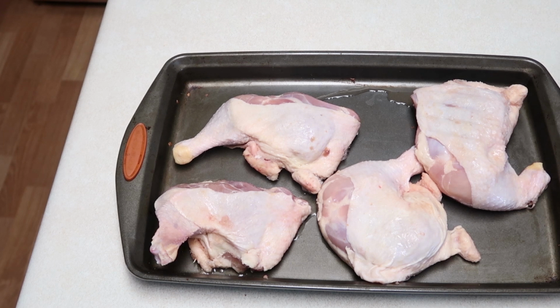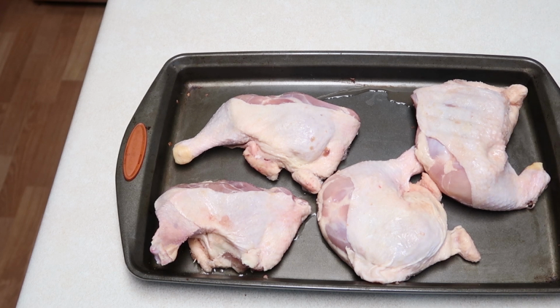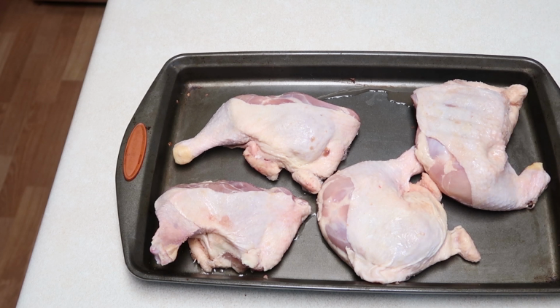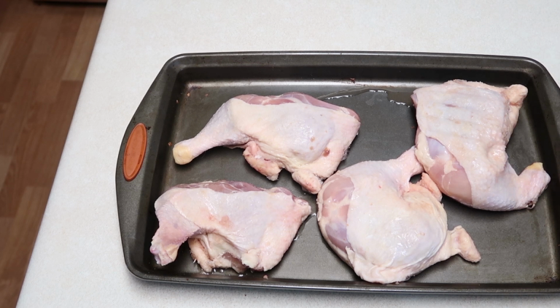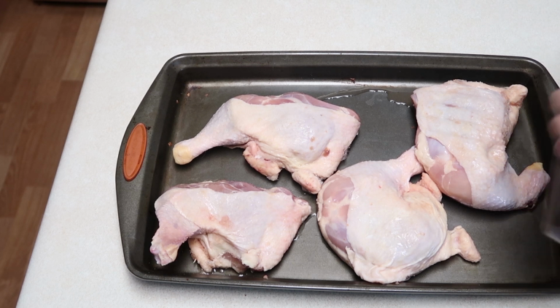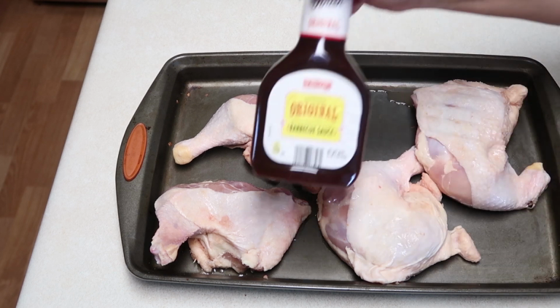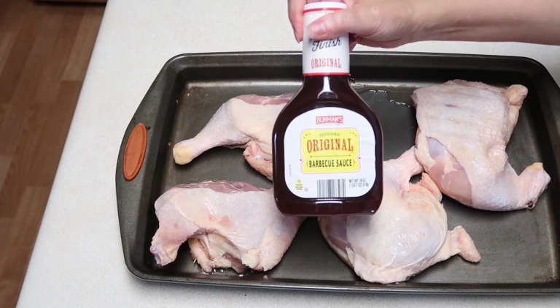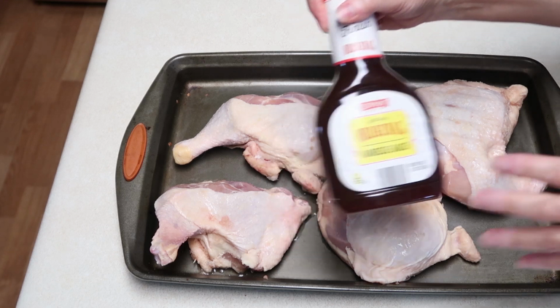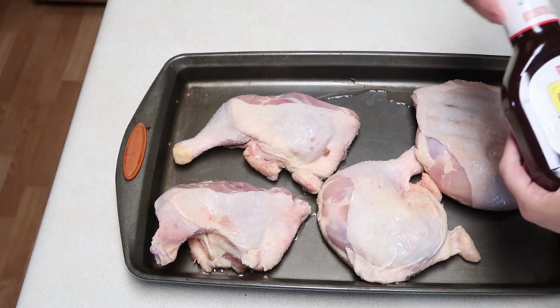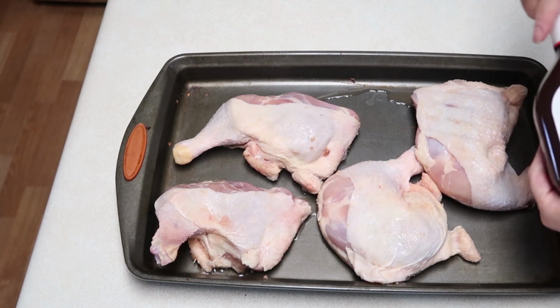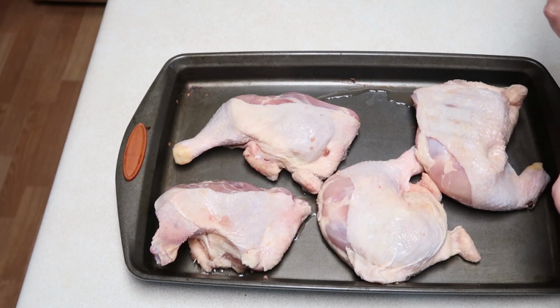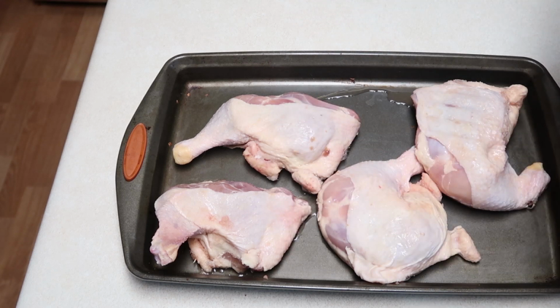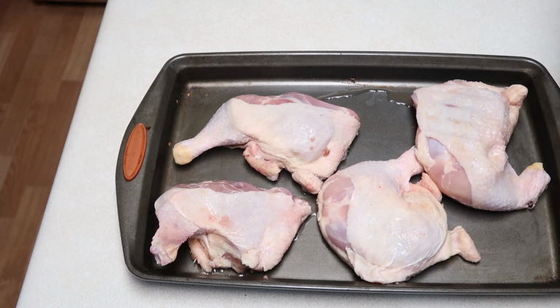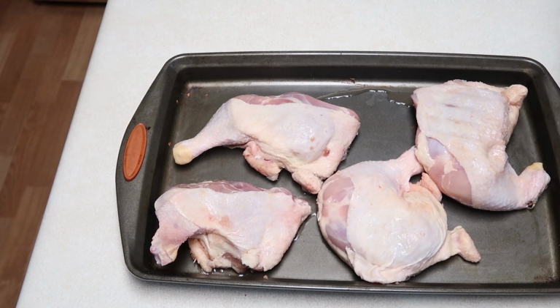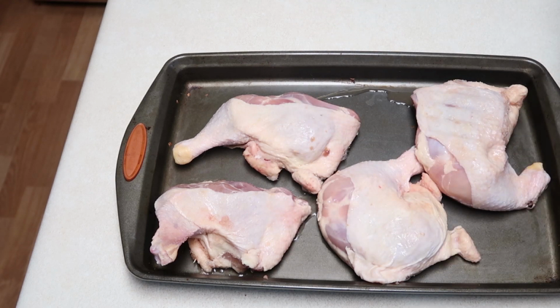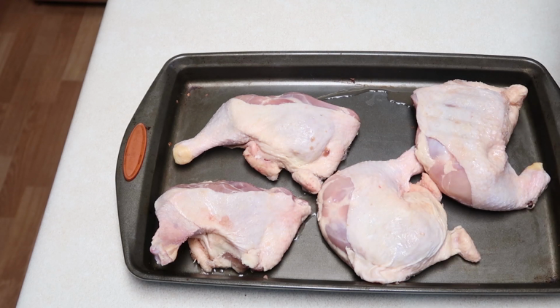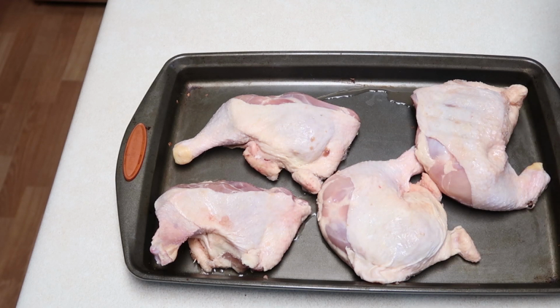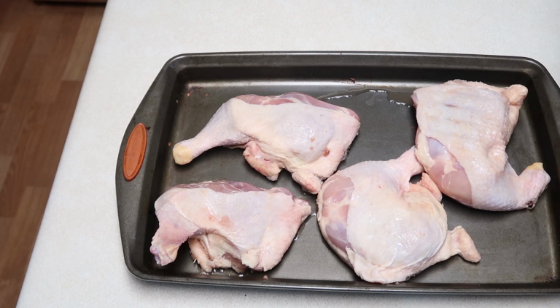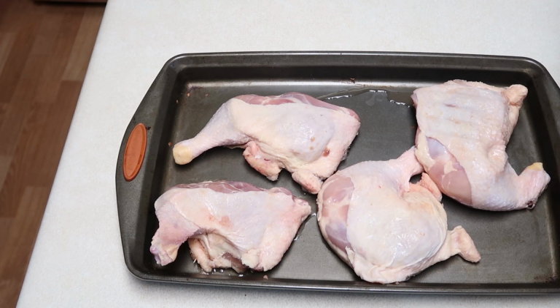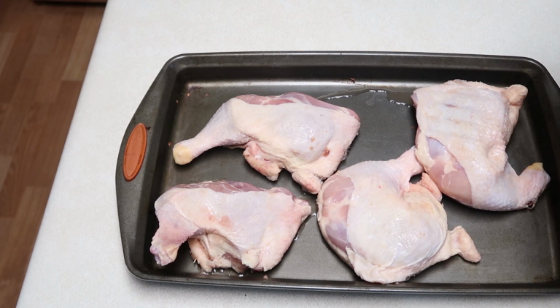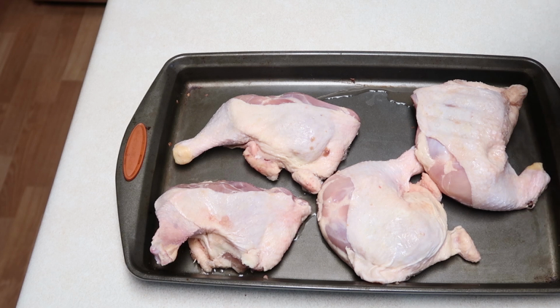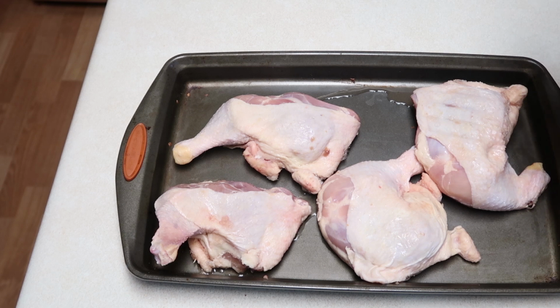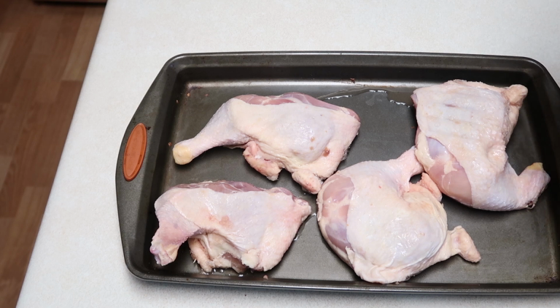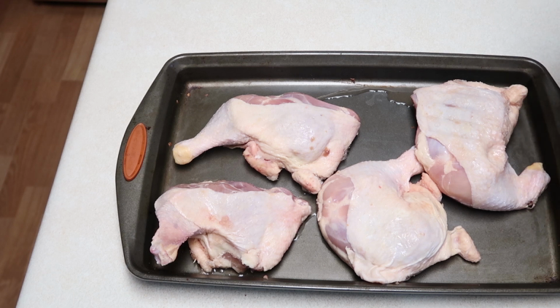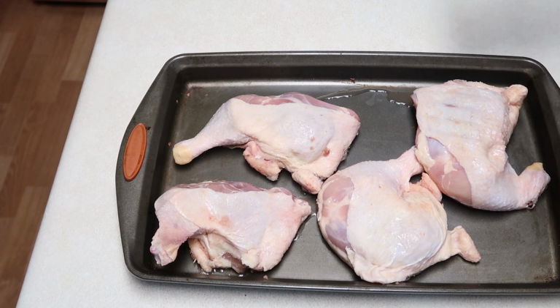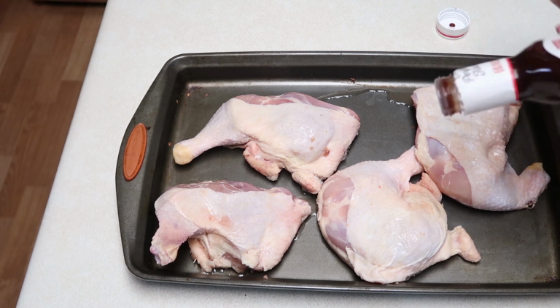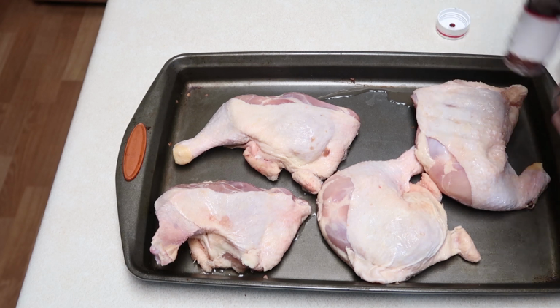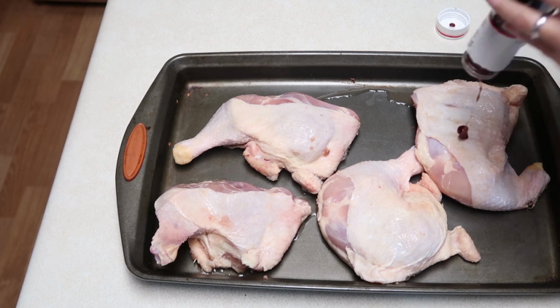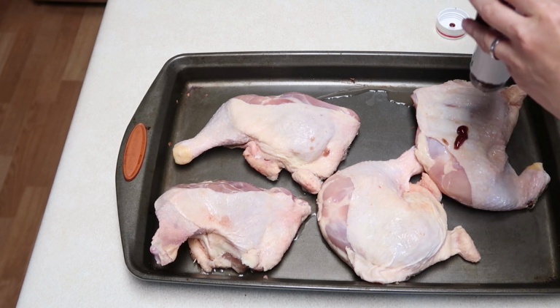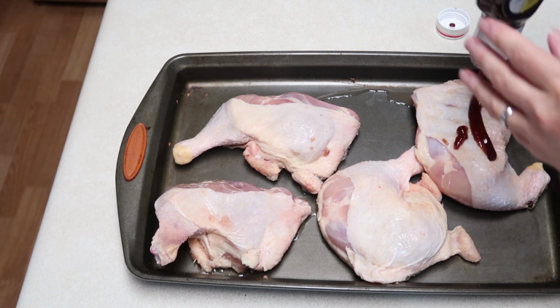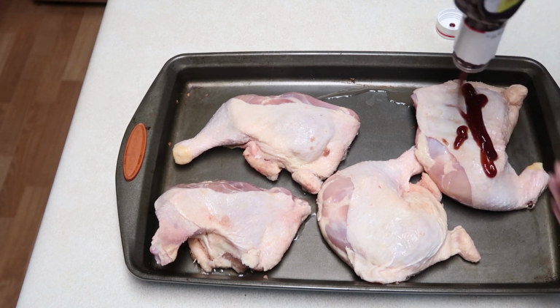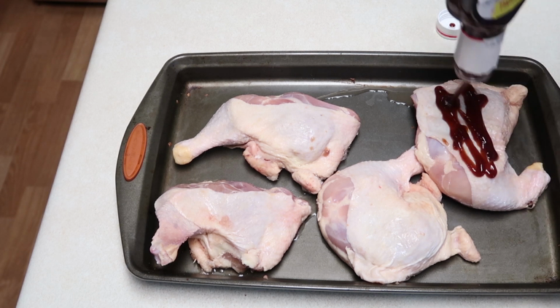And then the other pan of chicken I'm just going to add some barbecue sauce - just store-bought barbecue sauce. It's one of Charles' favorite ways to have it. And then I'm baking all of this at 375 for about an hour.